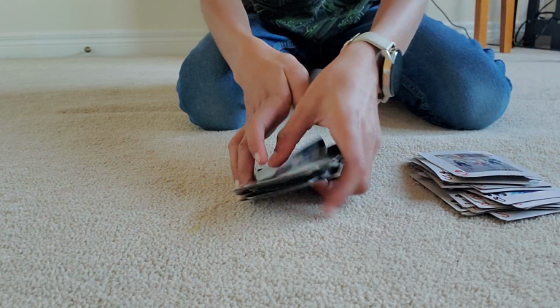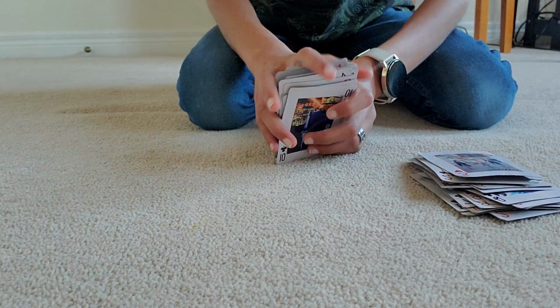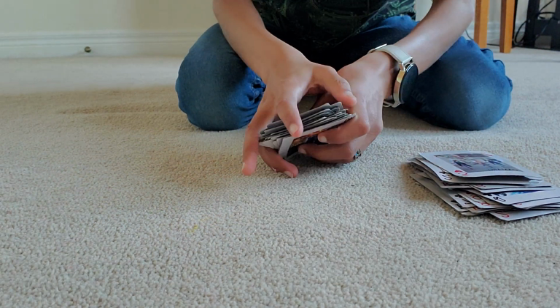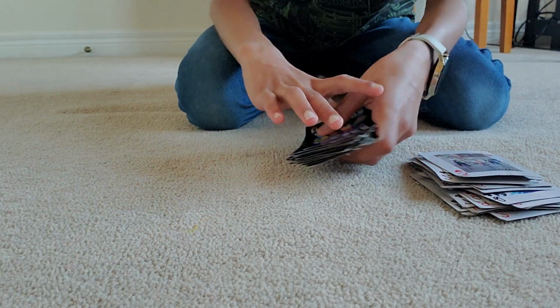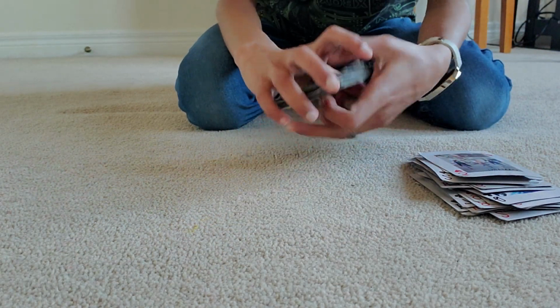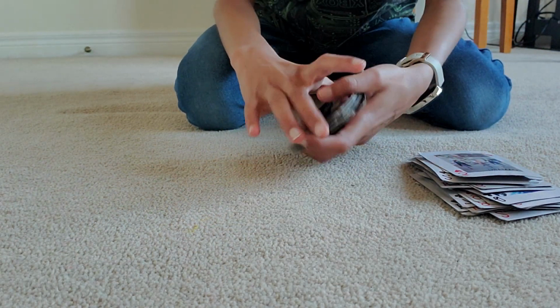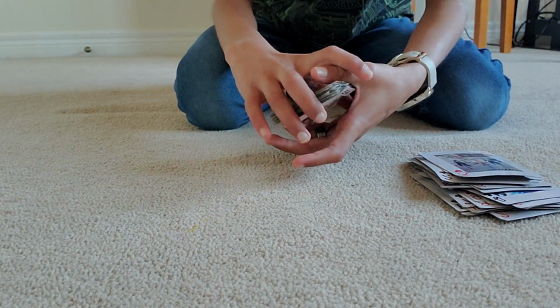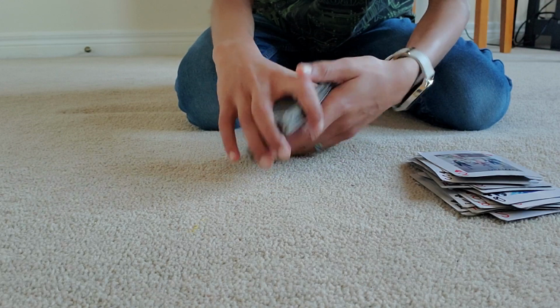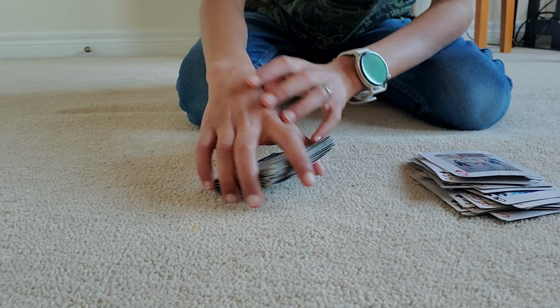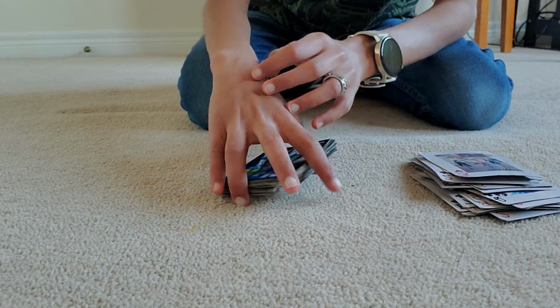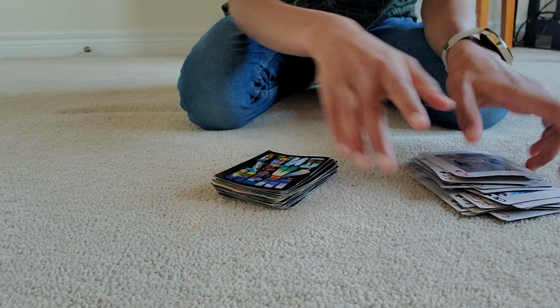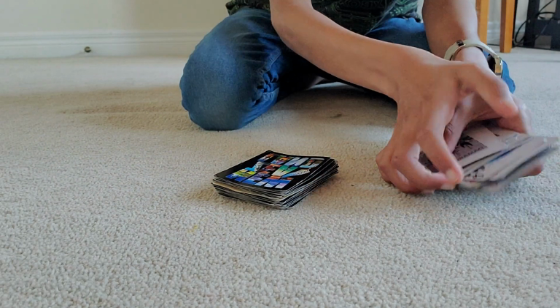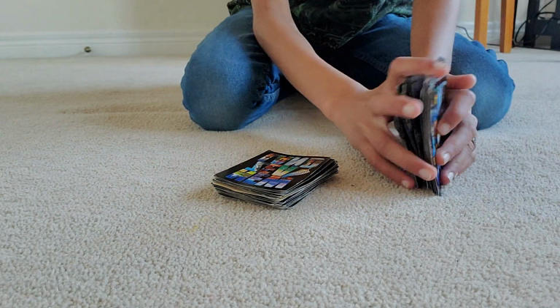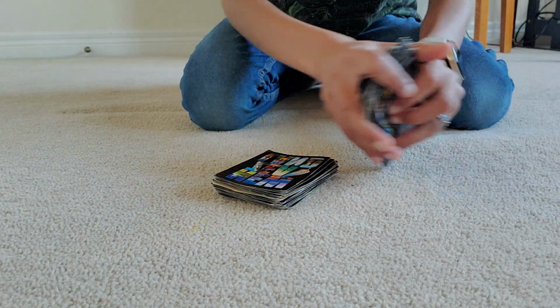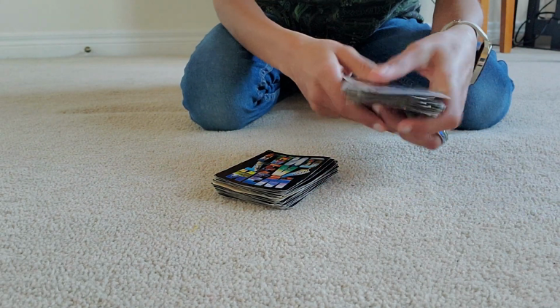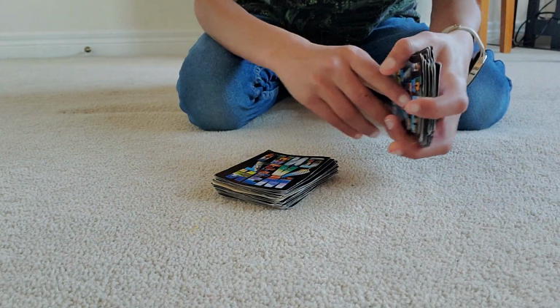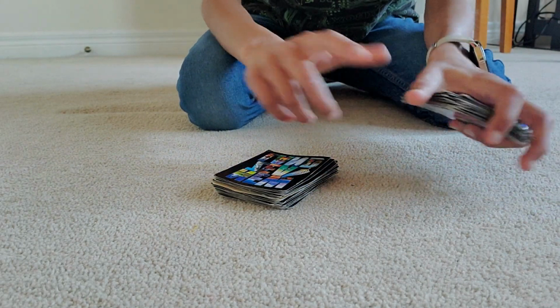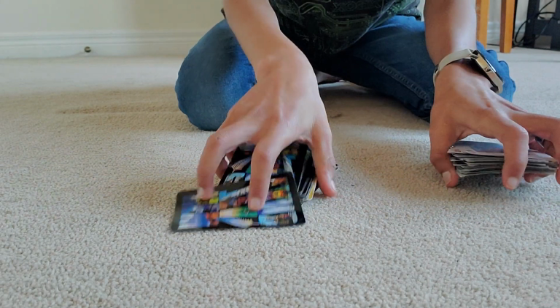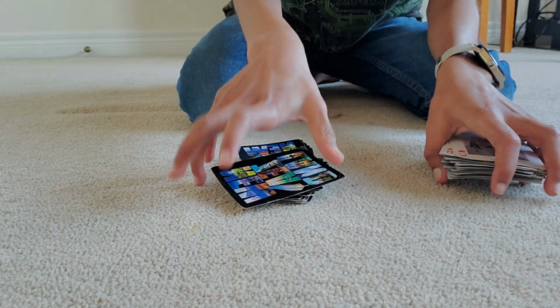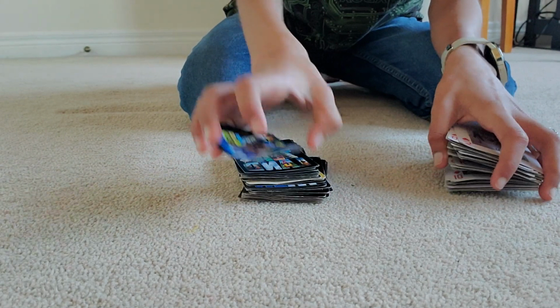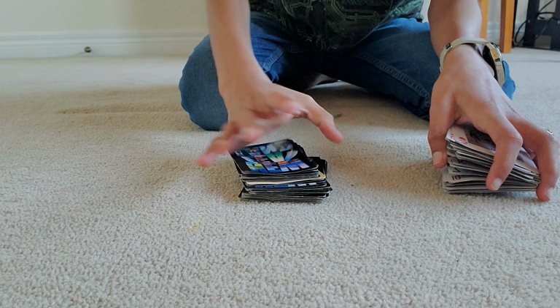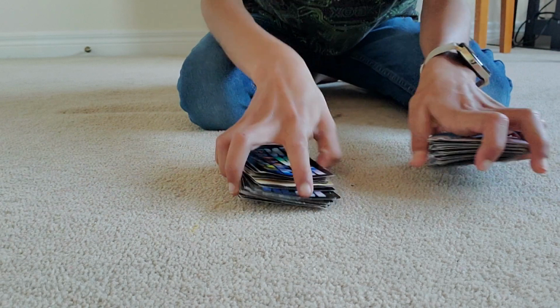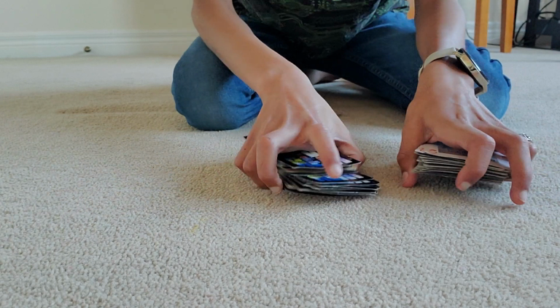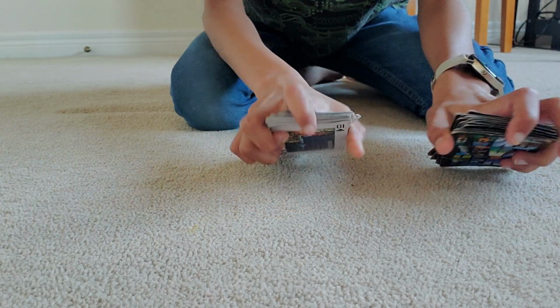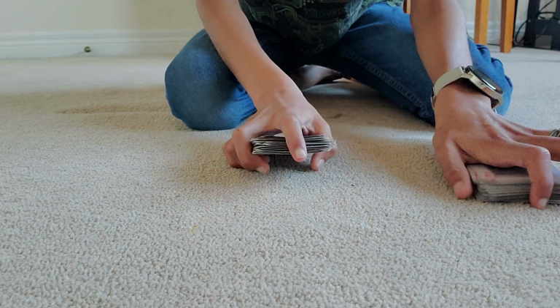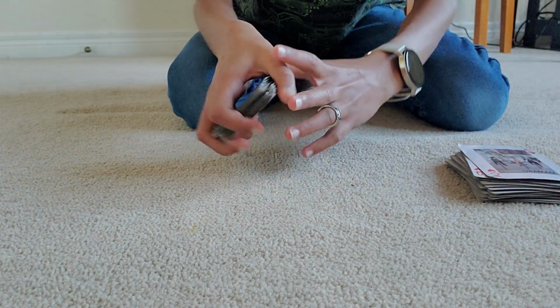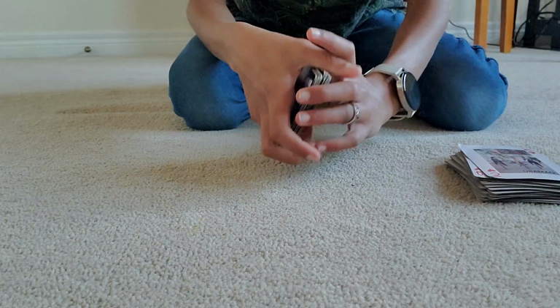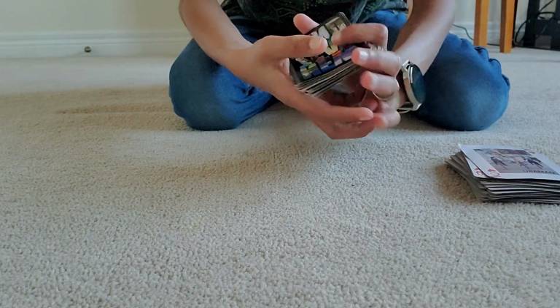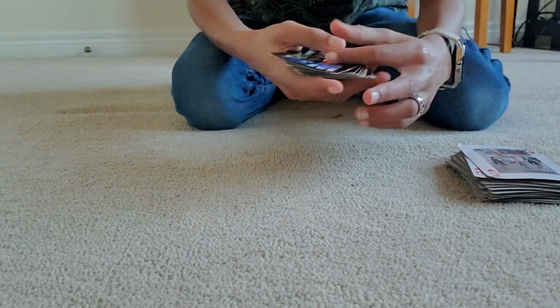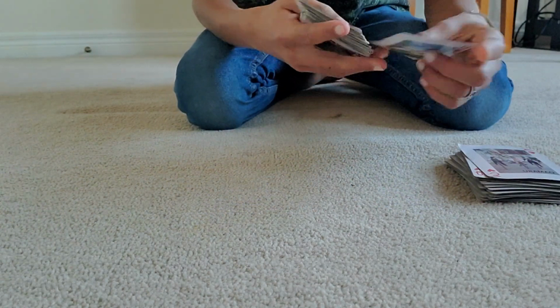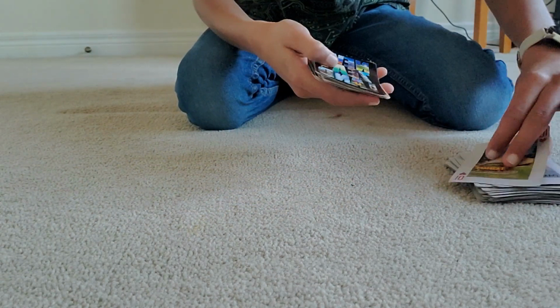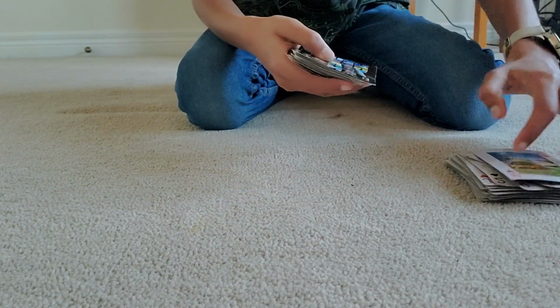The magician asks: have you seen your card yet? The spectator says no. The magician says: that's very strange — let's do it one more time with the face-down pile. So he does it again.